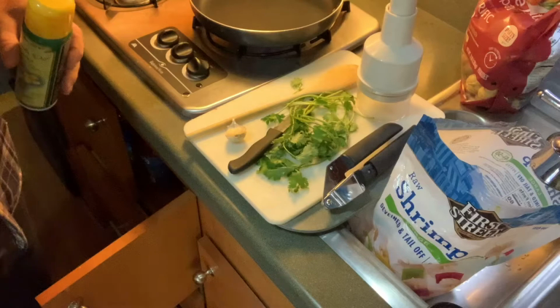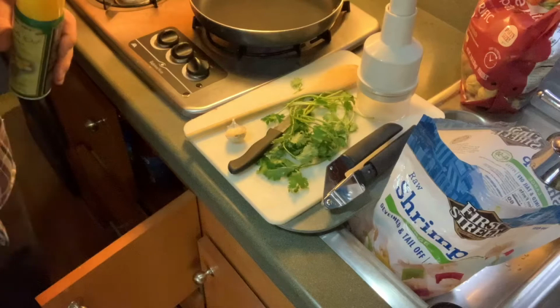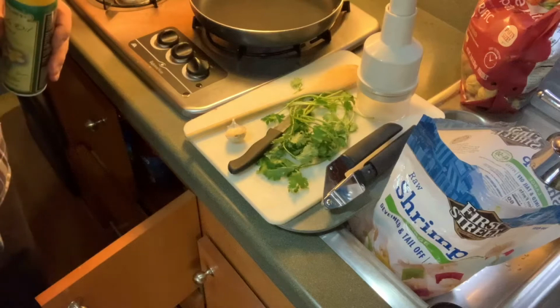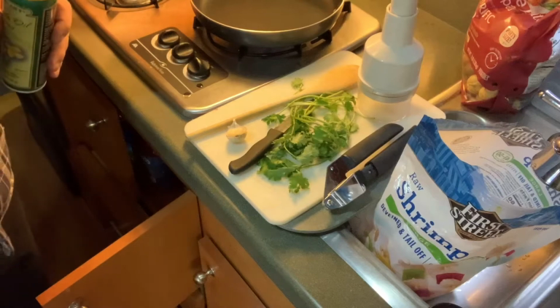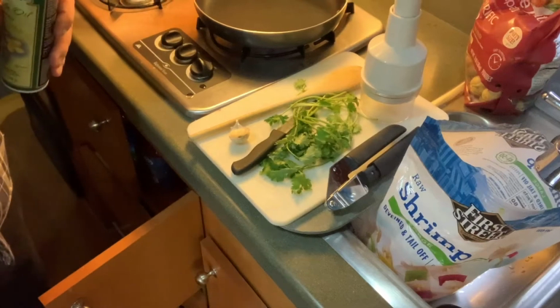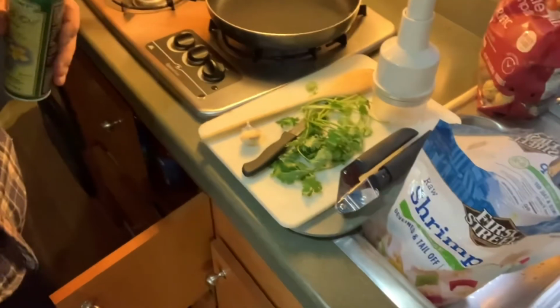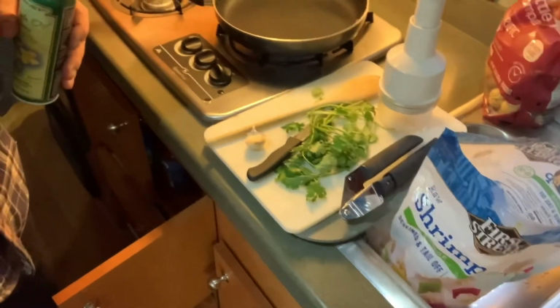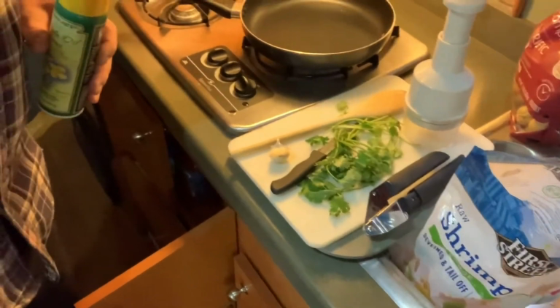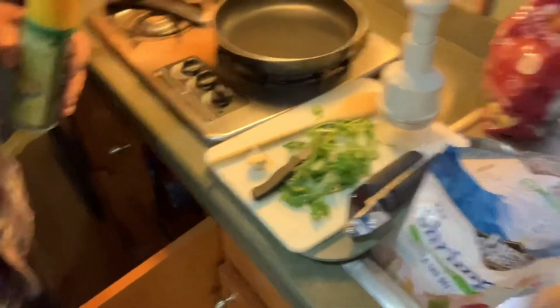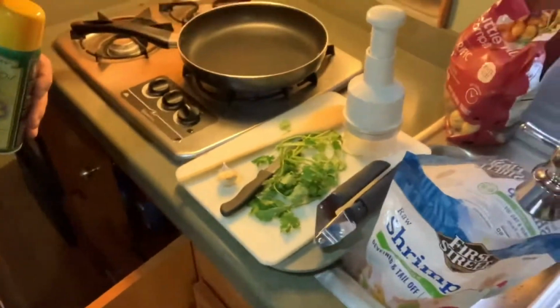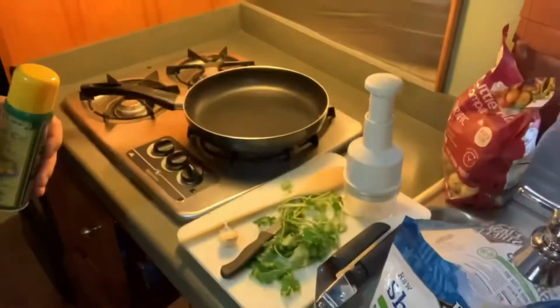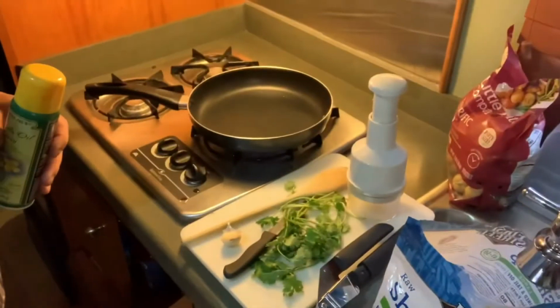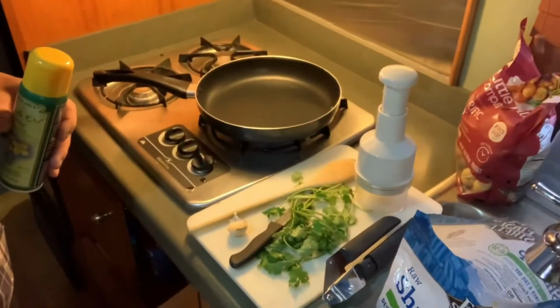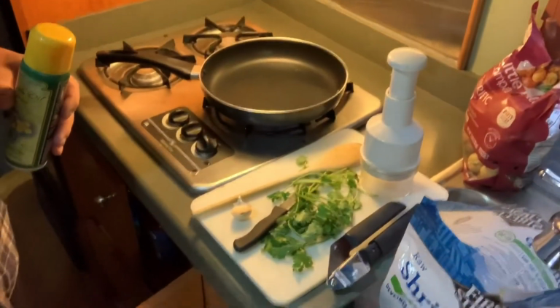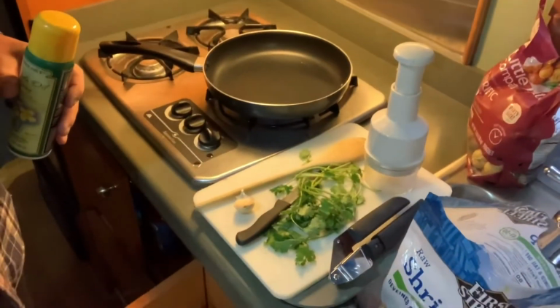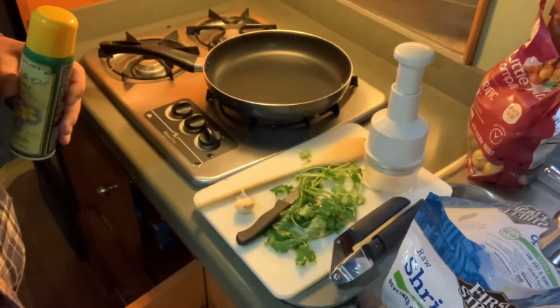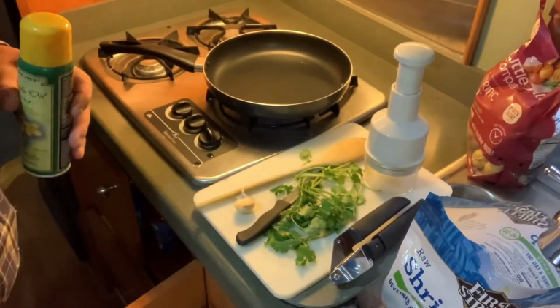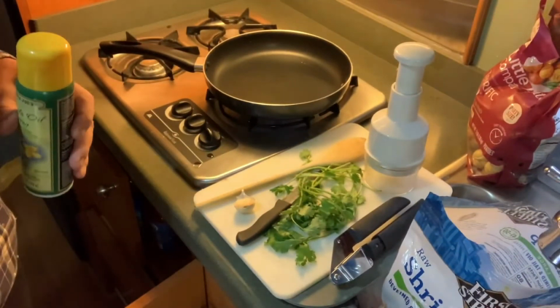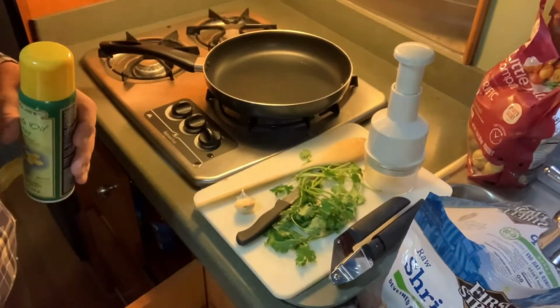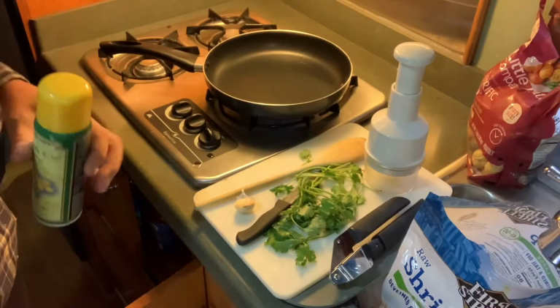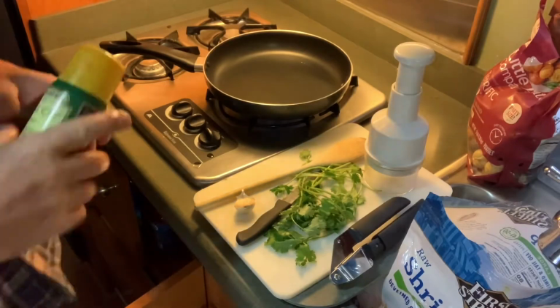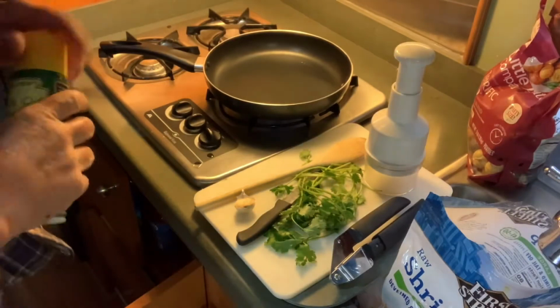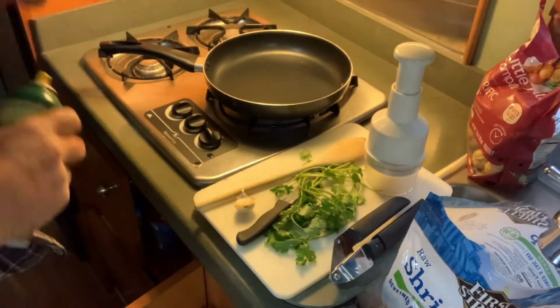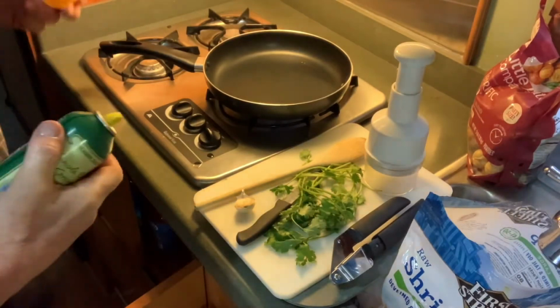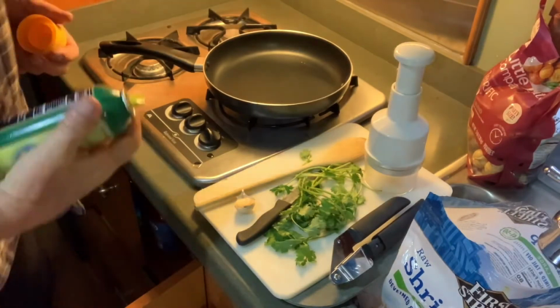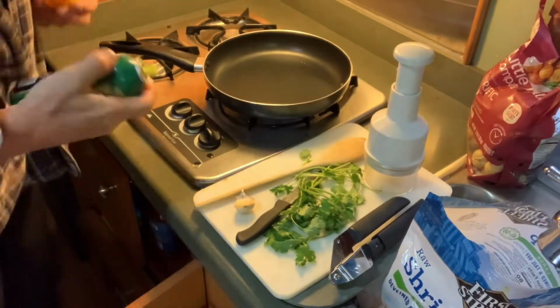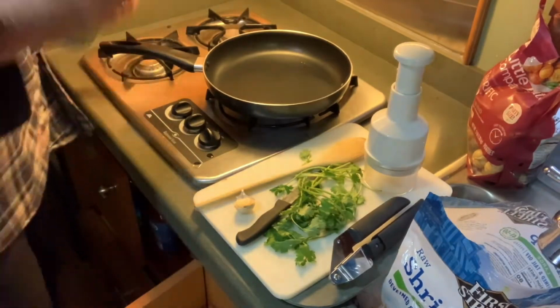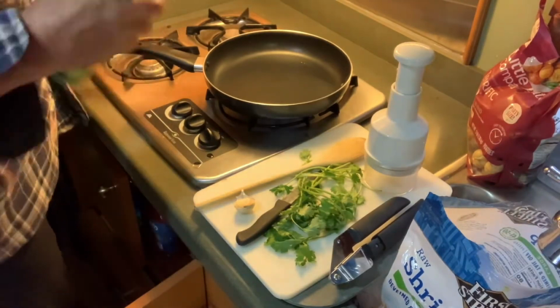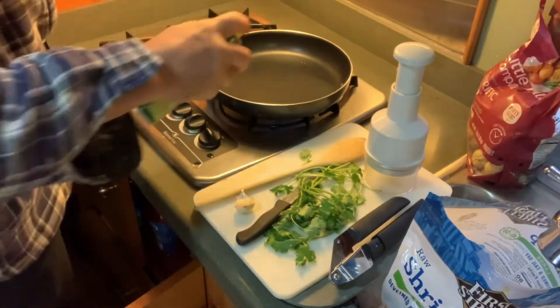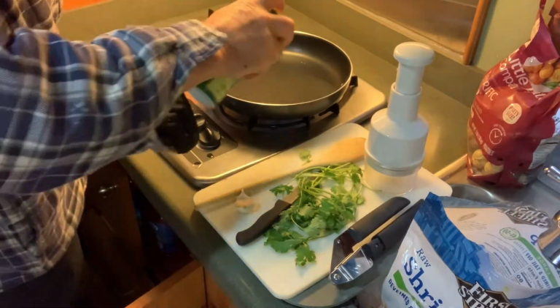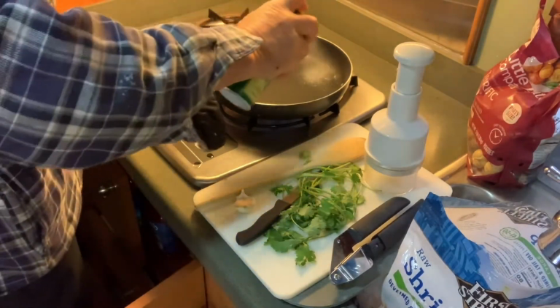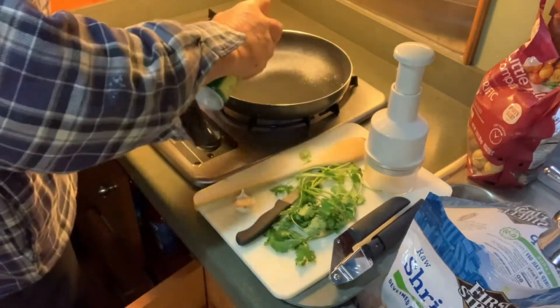Alright guys, welcome to the Johnny Small Pepper Feed. We're cooking inside today because it looks like it's going to rain. Amazingly enough.